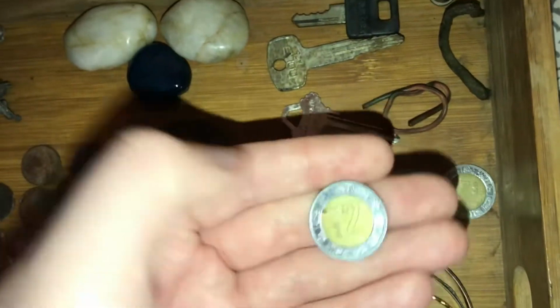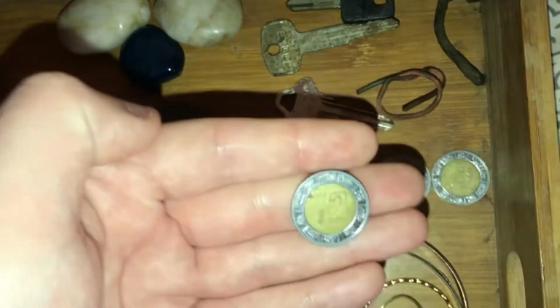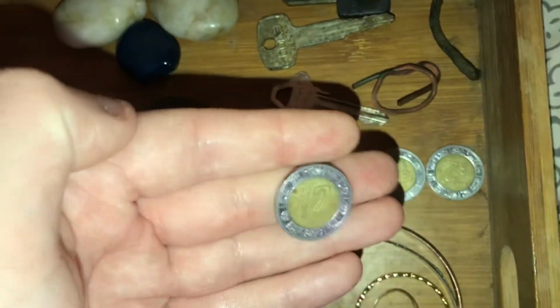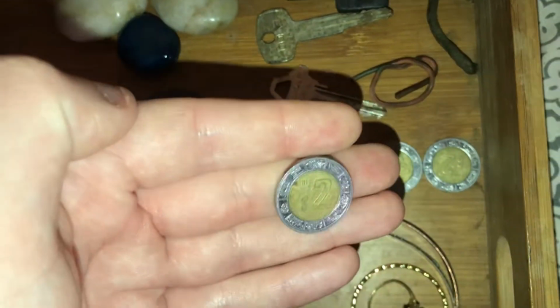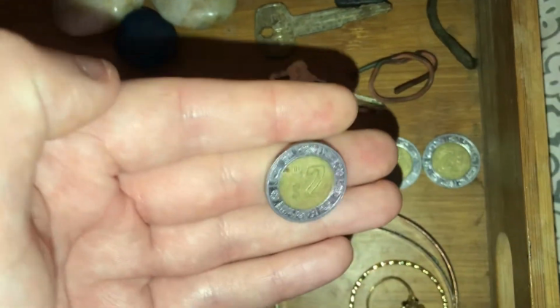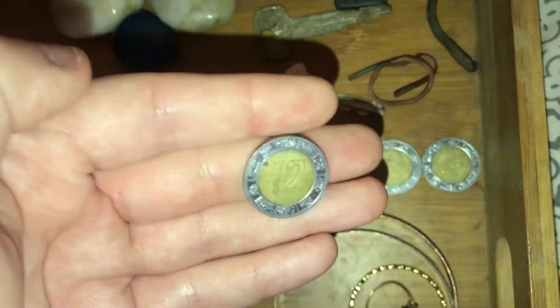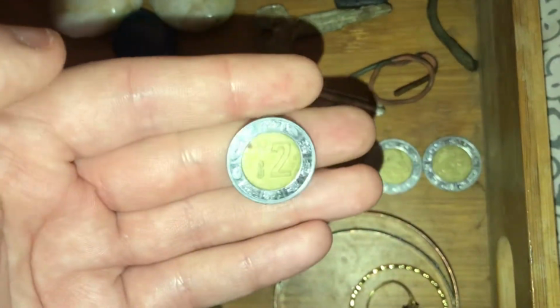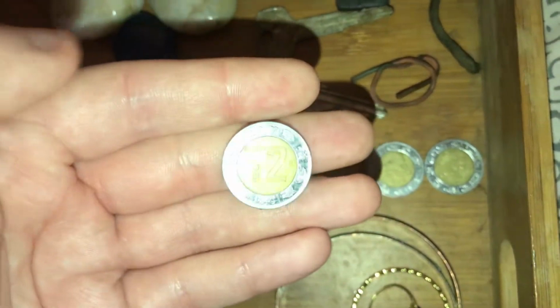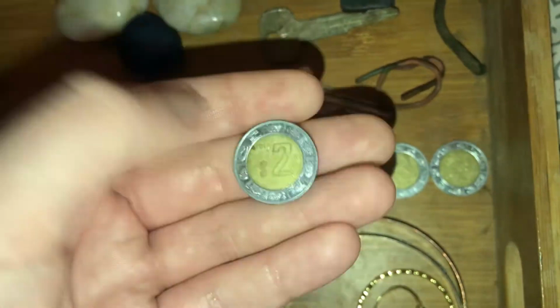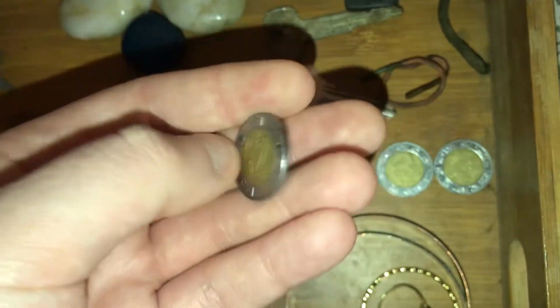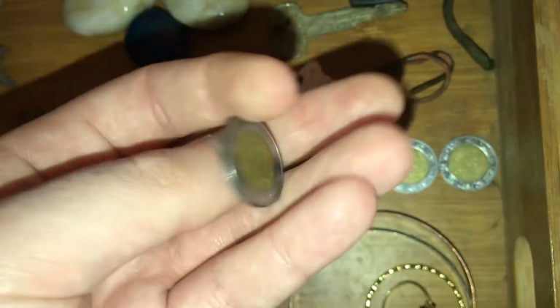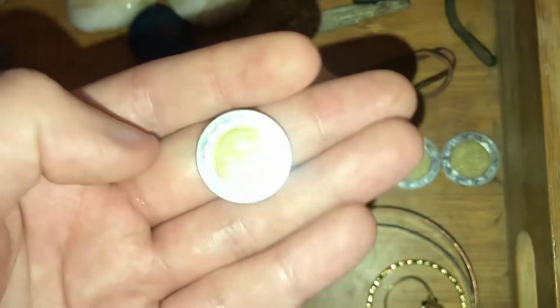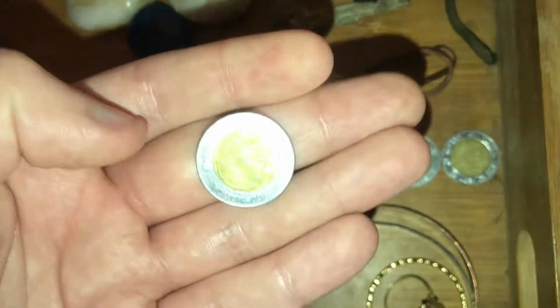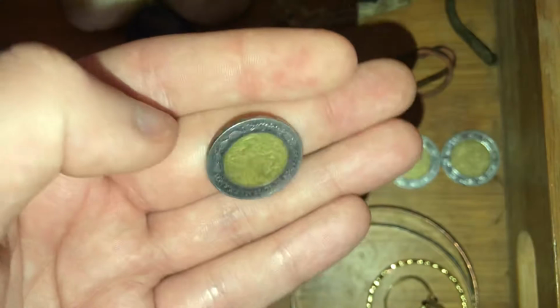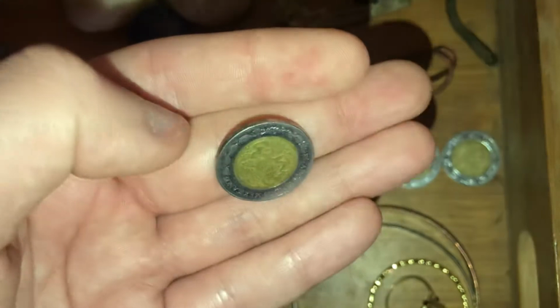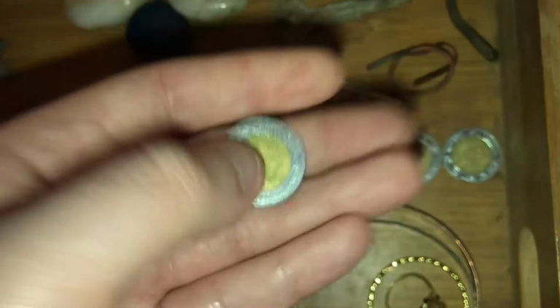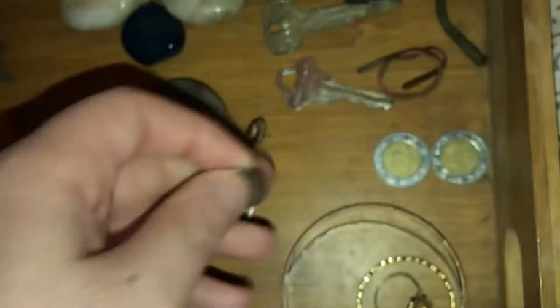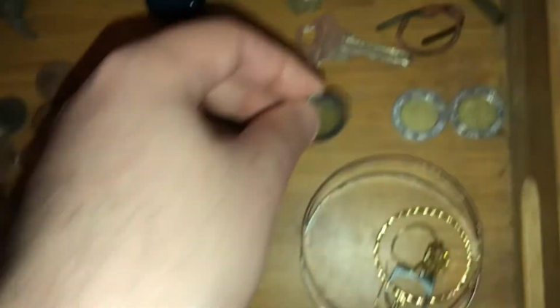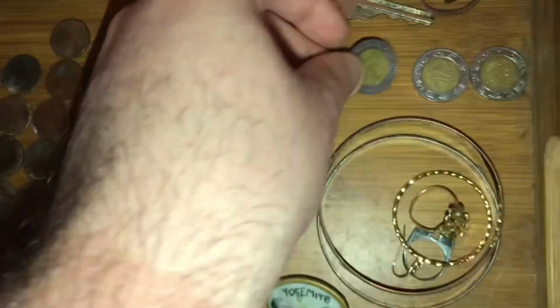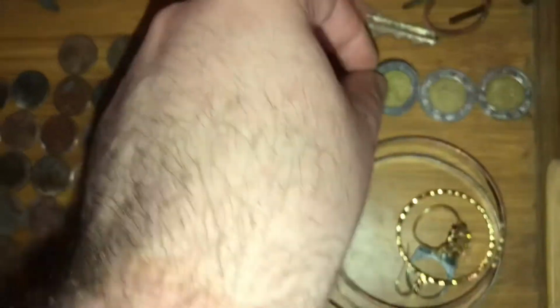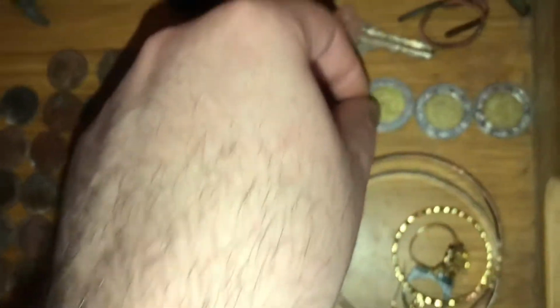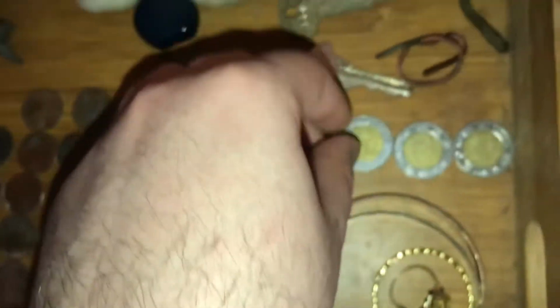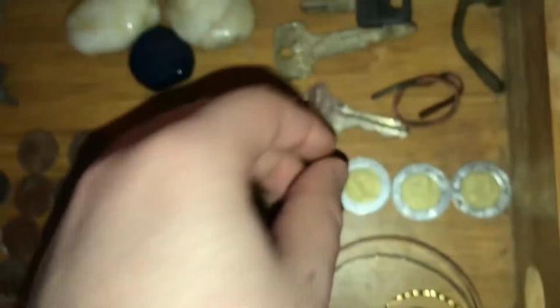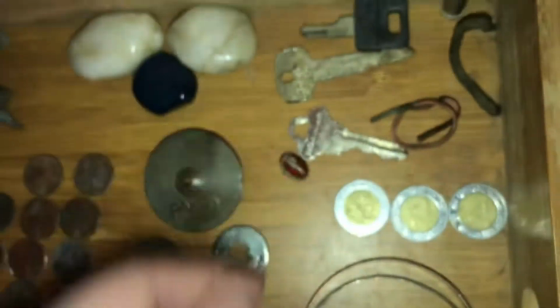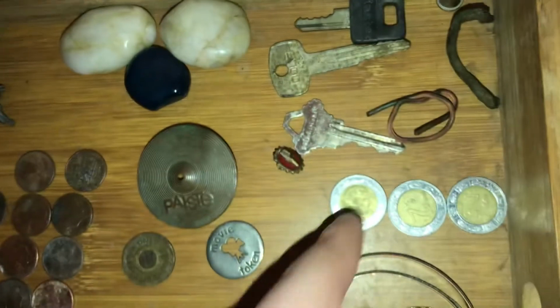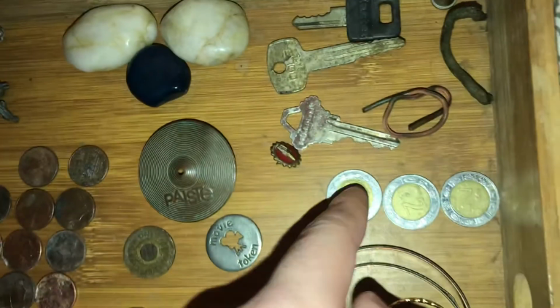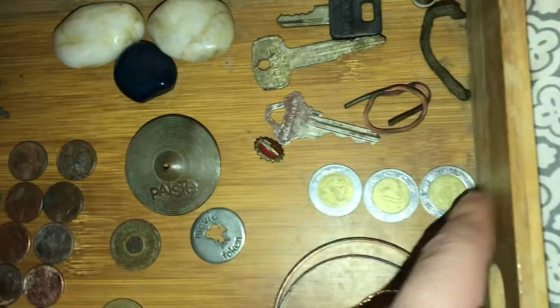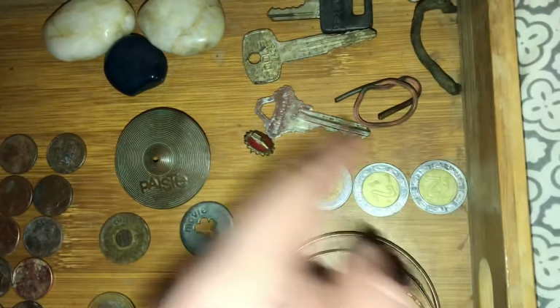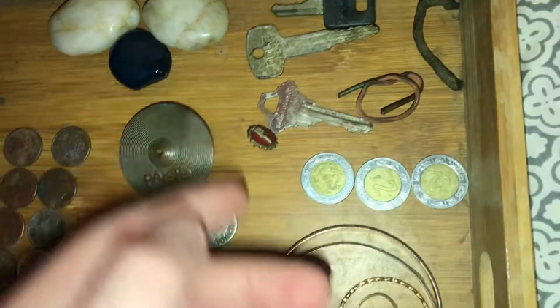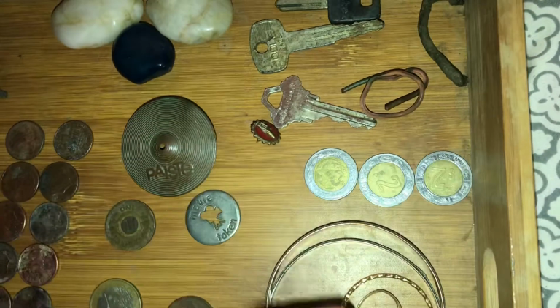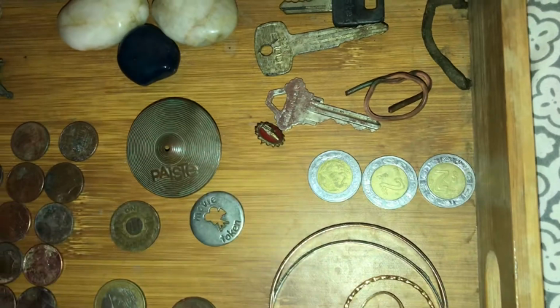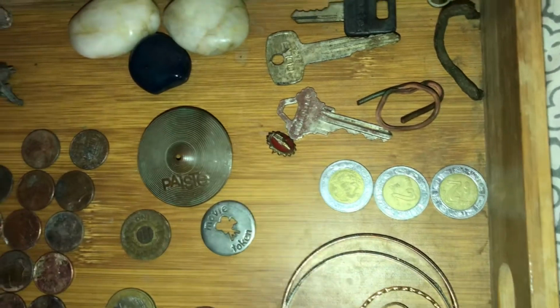Just Mexican two peso coins. All three of them were just laying in the grass.